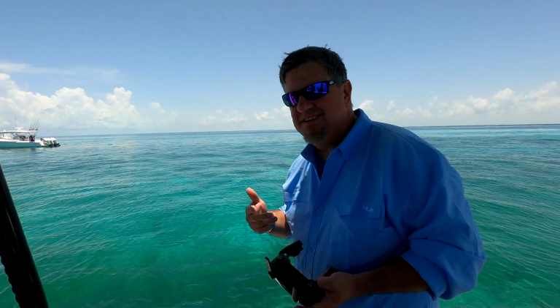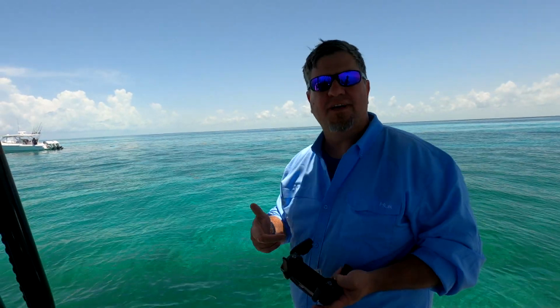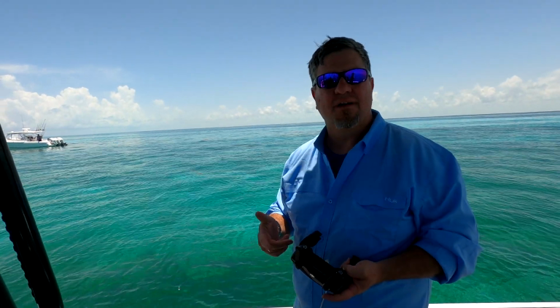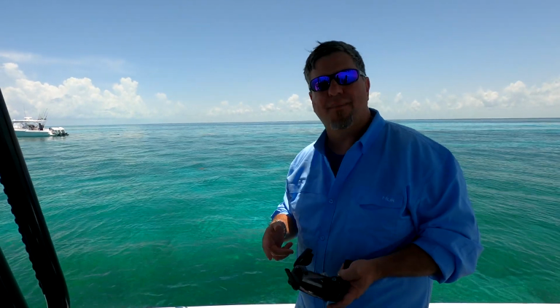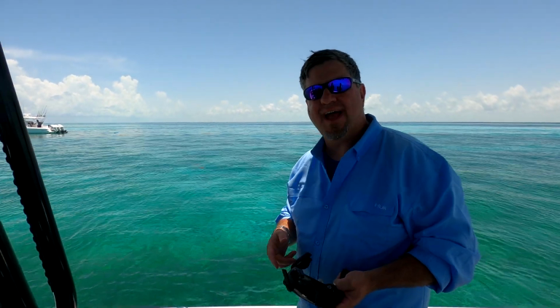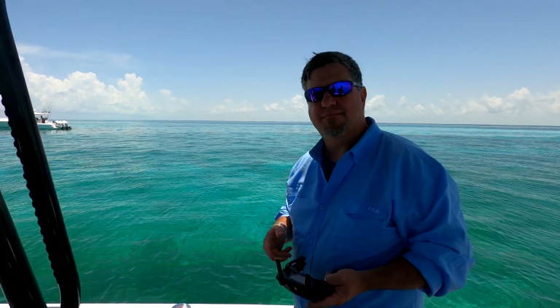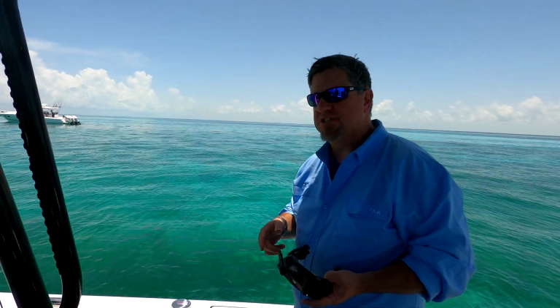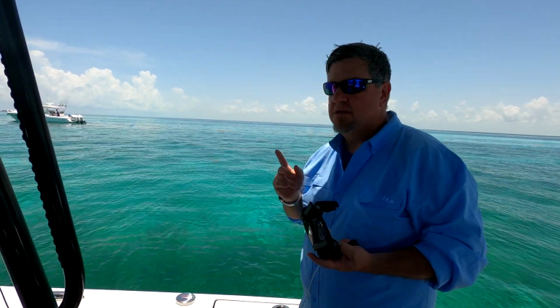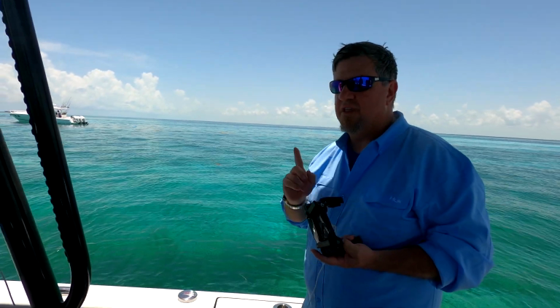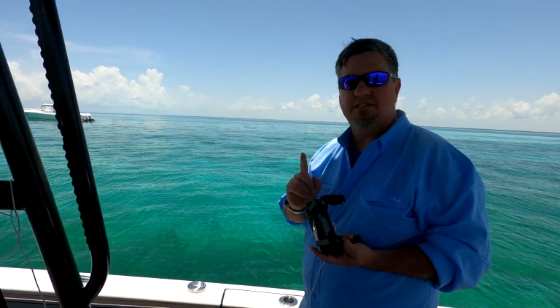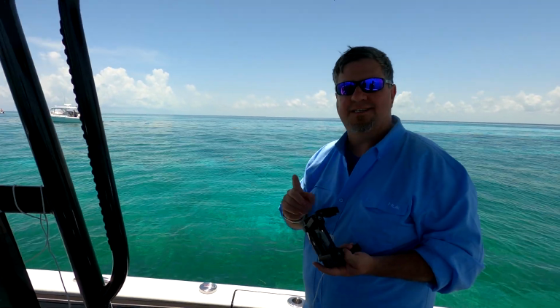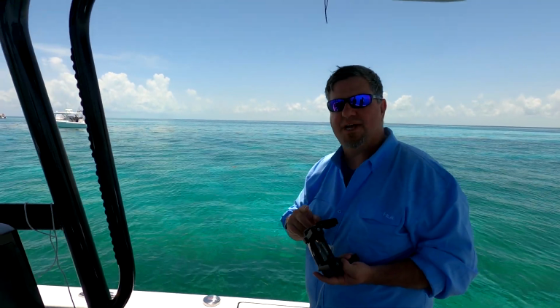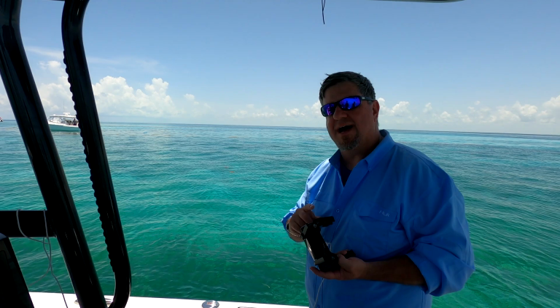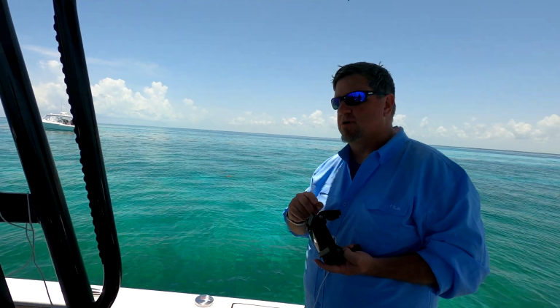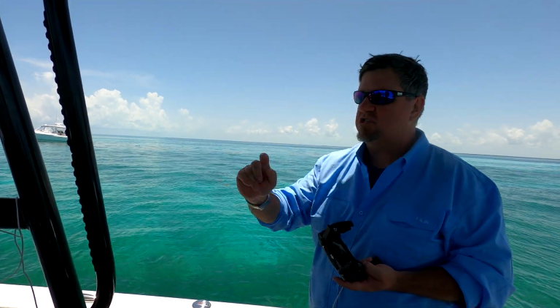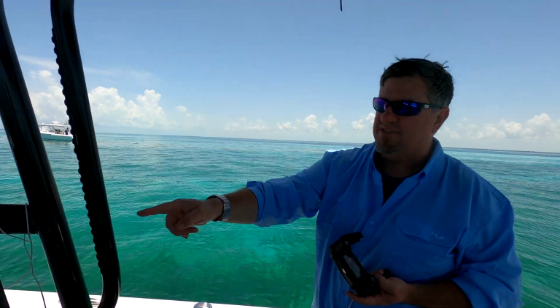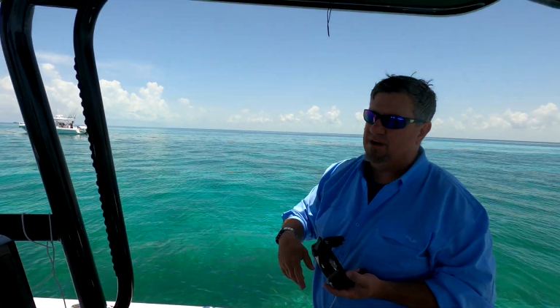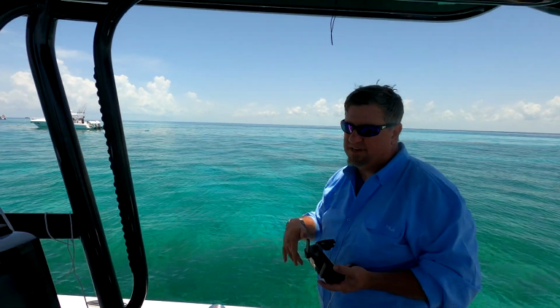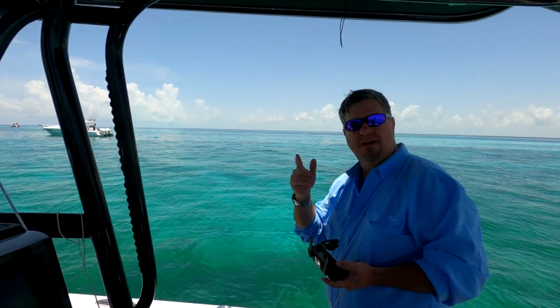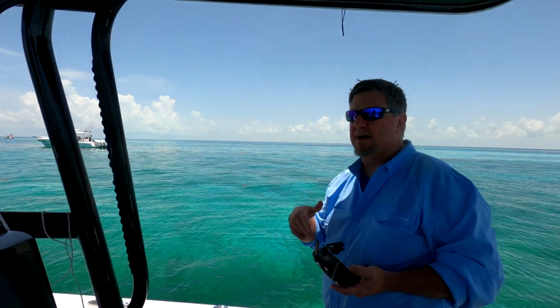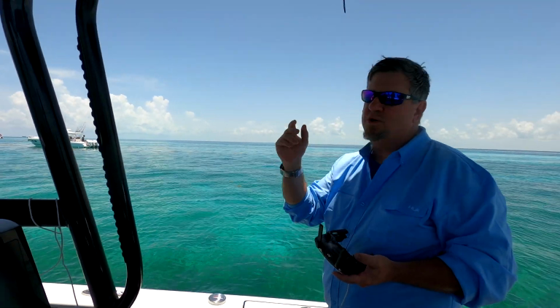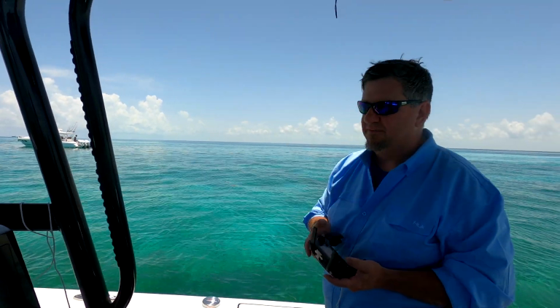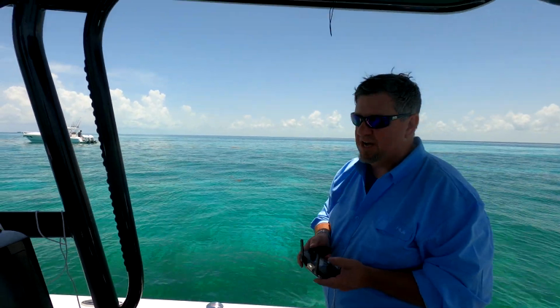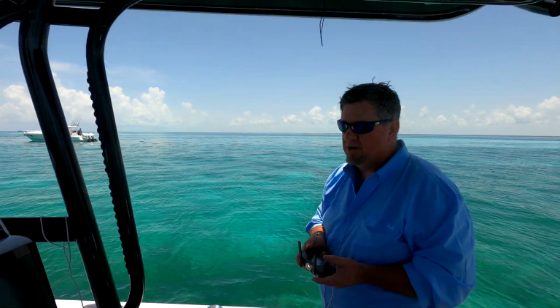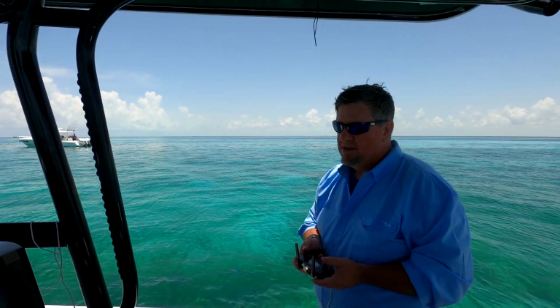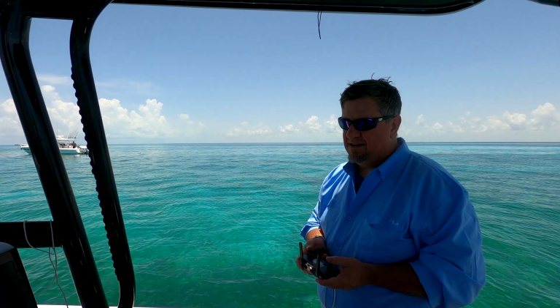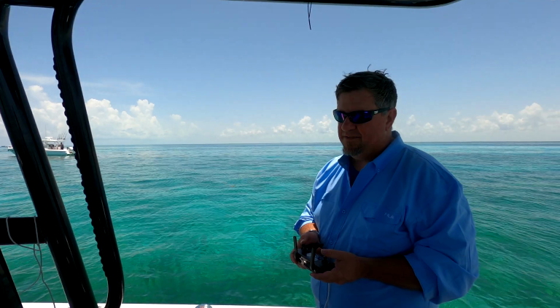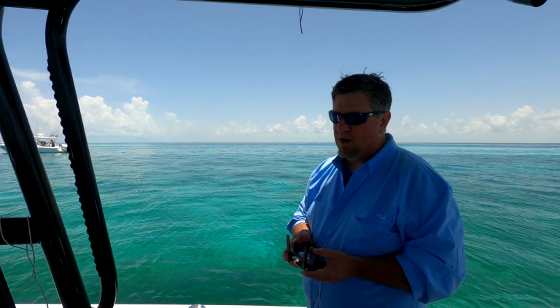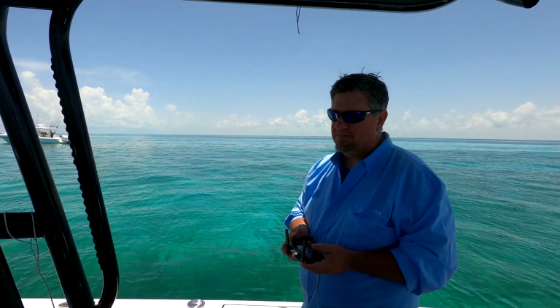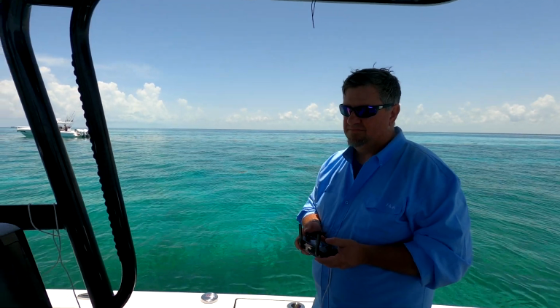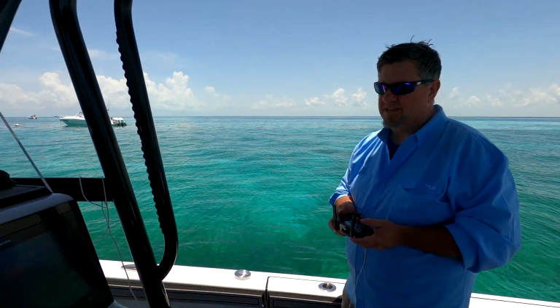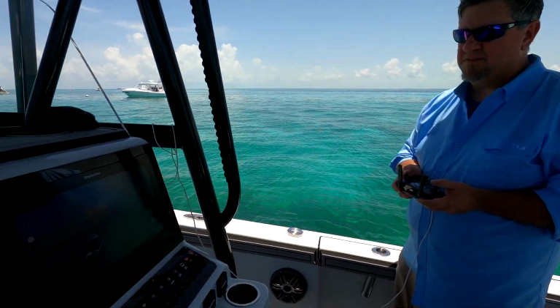Here's something you guys probably don't know about the Axiom package: you can fly certain DJI drones straight through your MFD. It'll follow you, it's got a 'fish on' mode, and the video quality is pretty damn impressive.